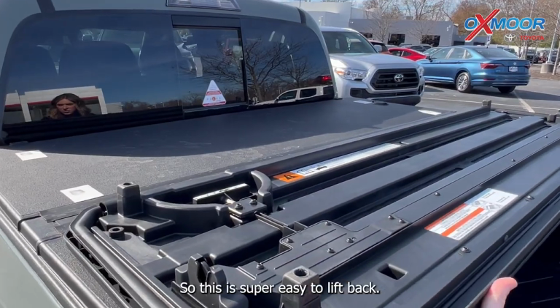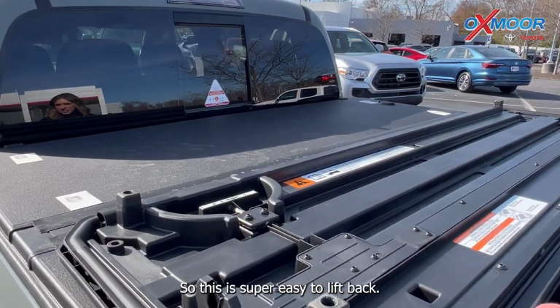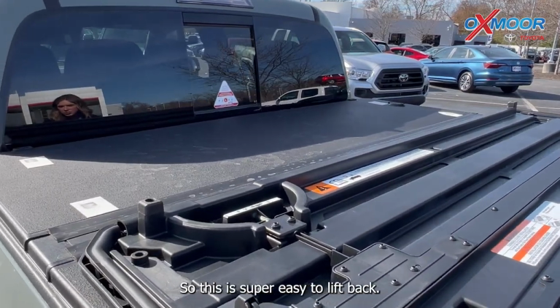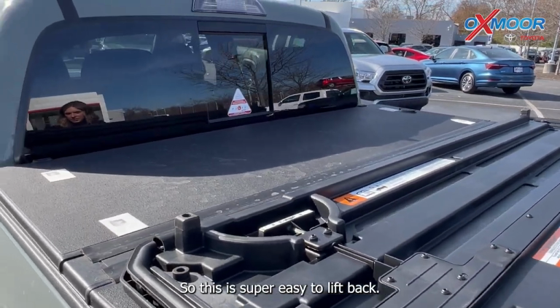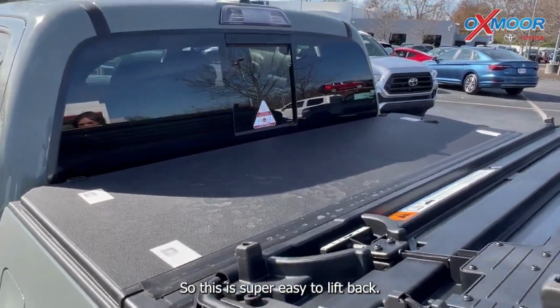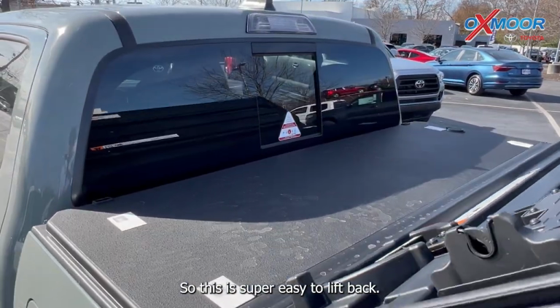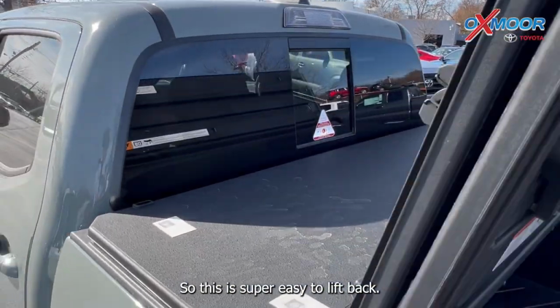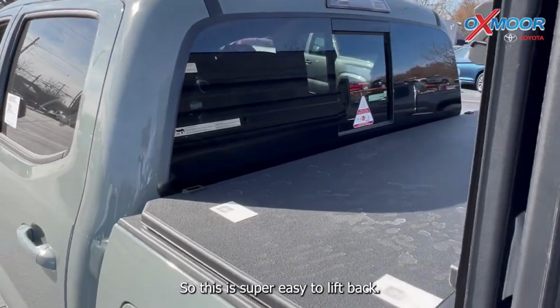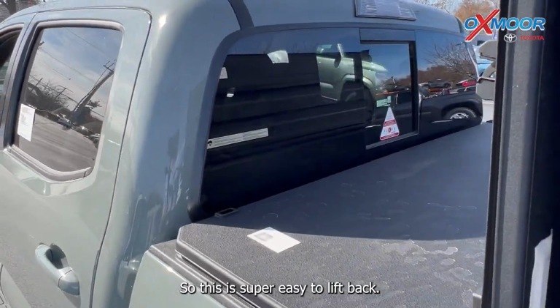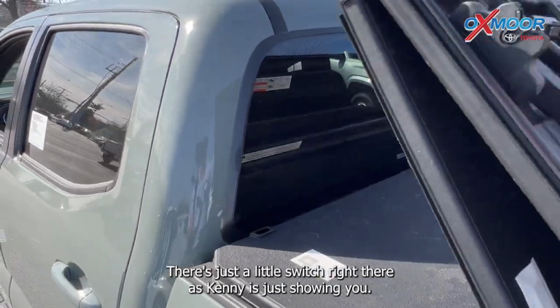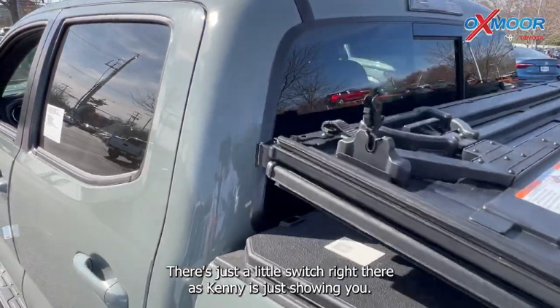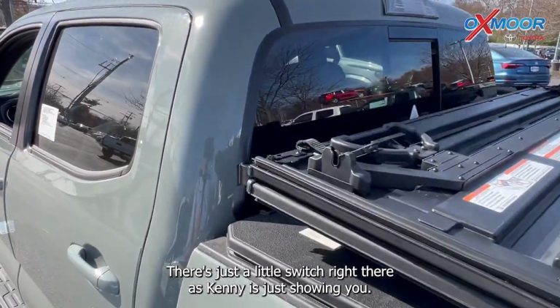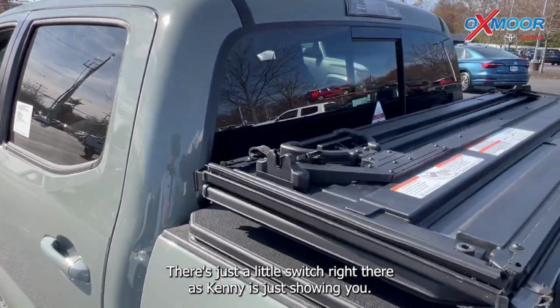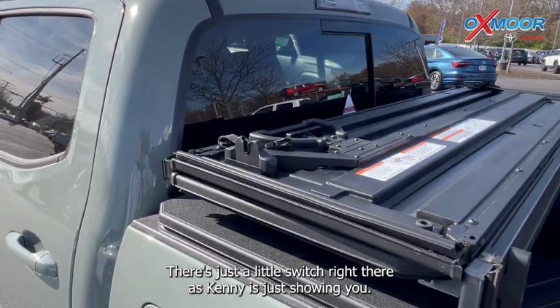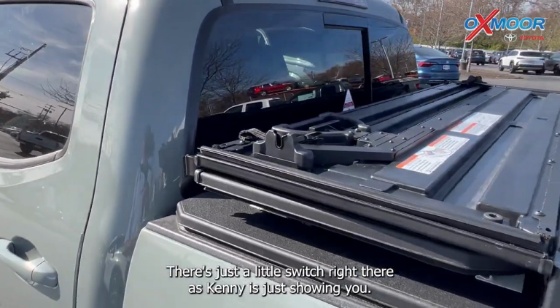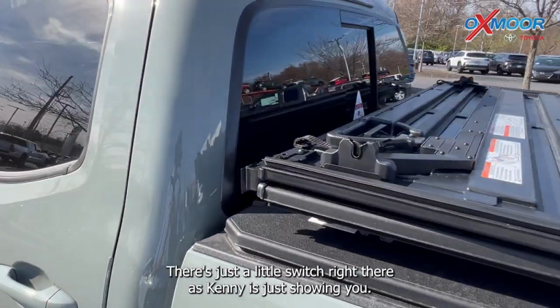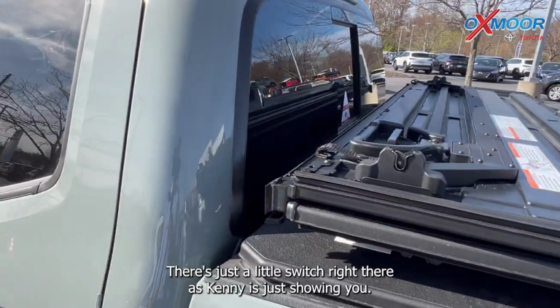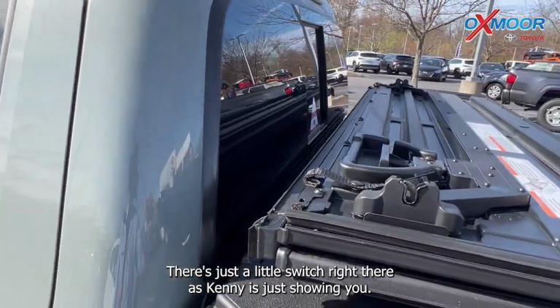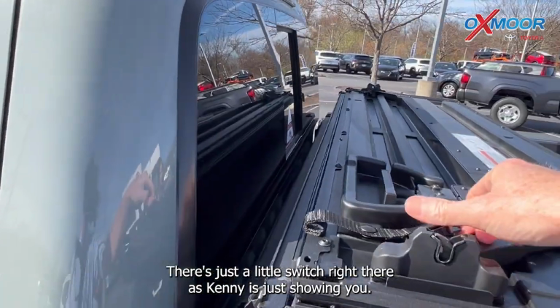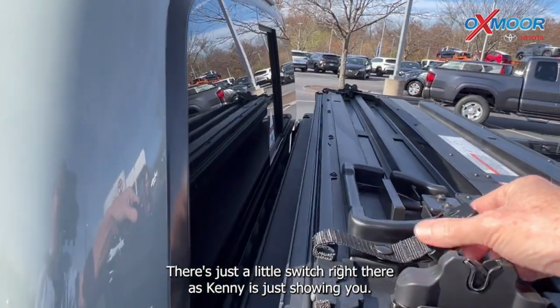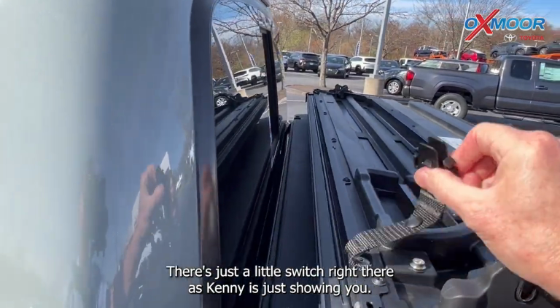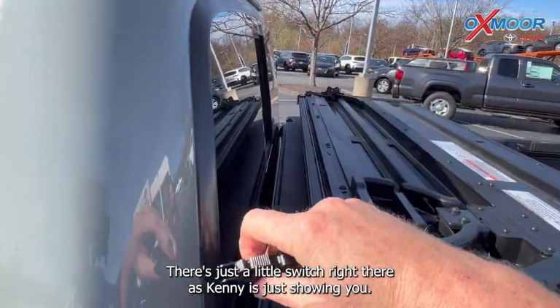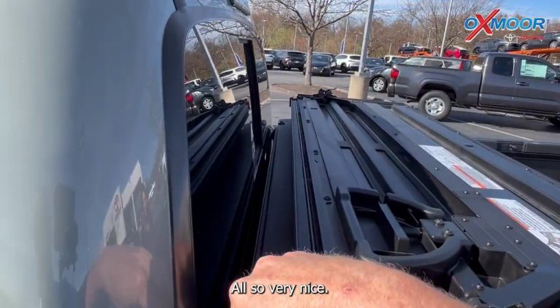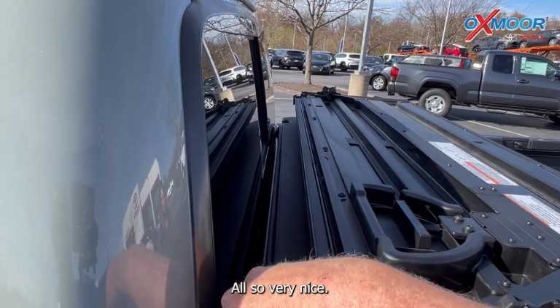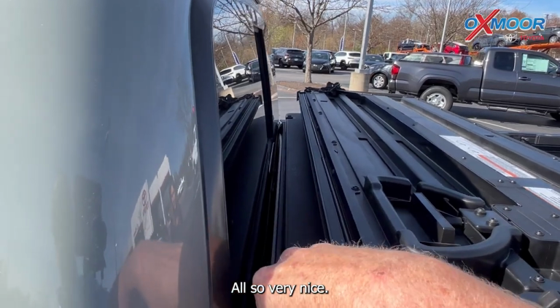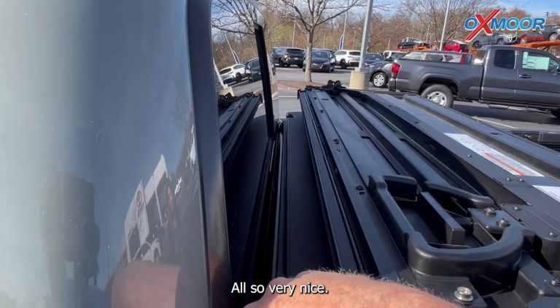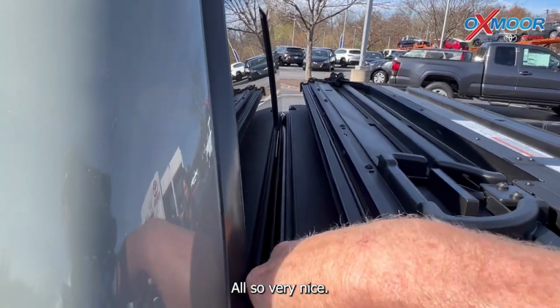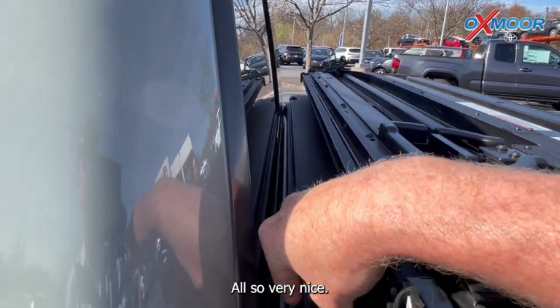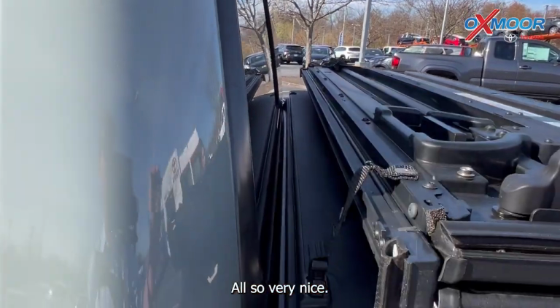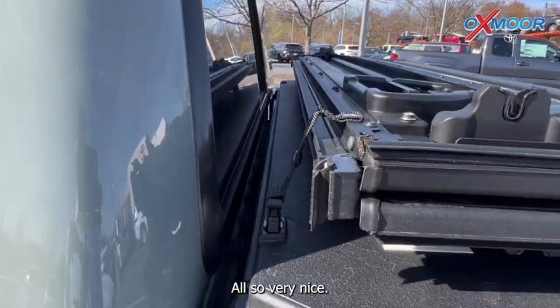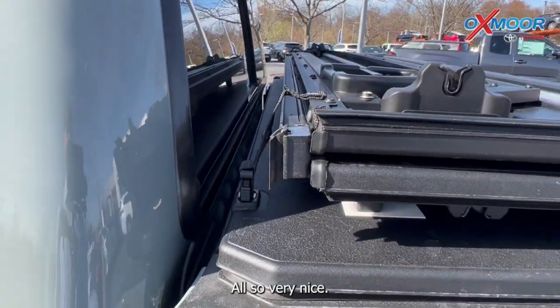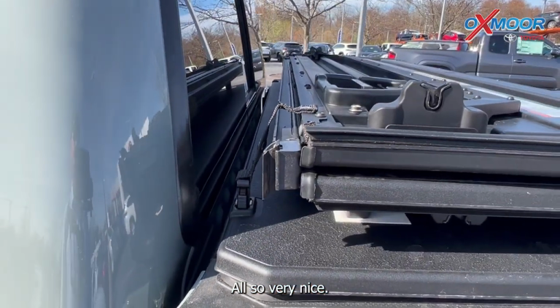So this is super easy to lift back. There's just a little switch right there as Kenny is showing you all. Very nice.